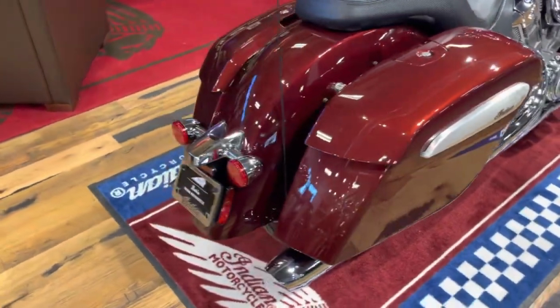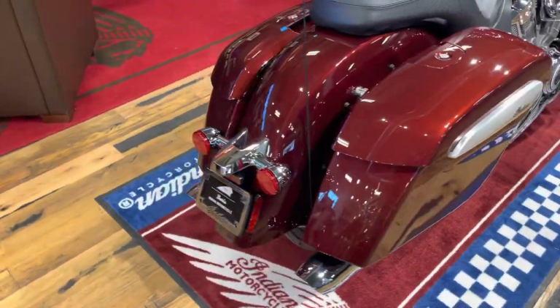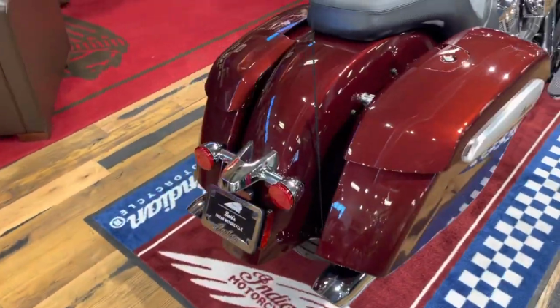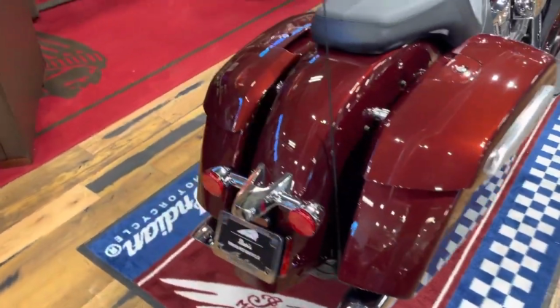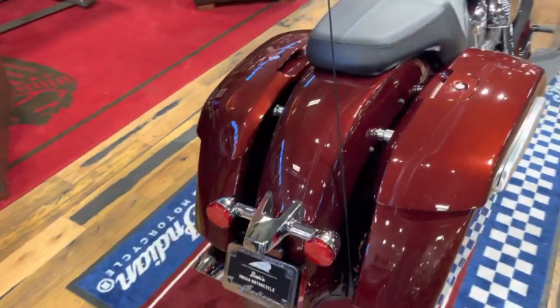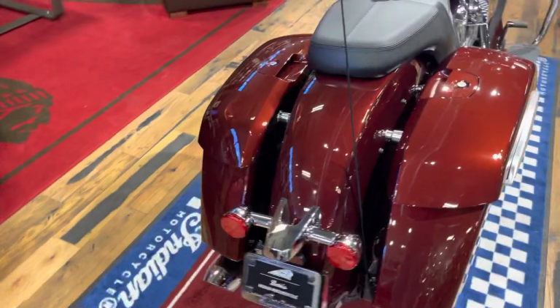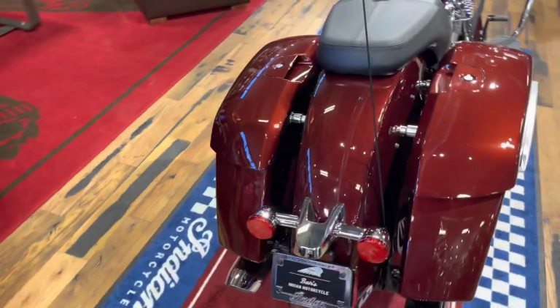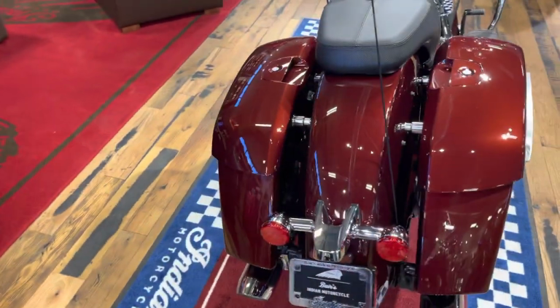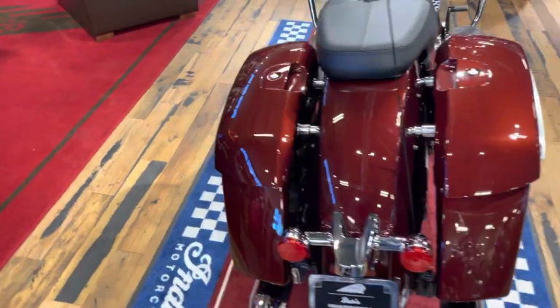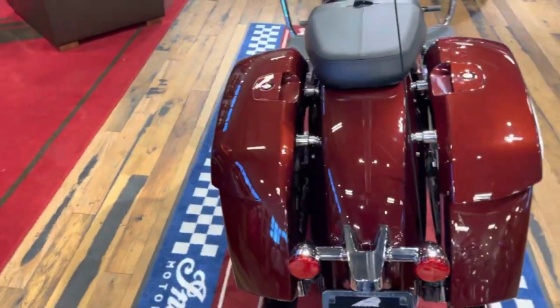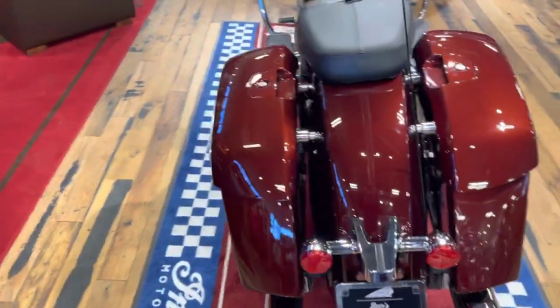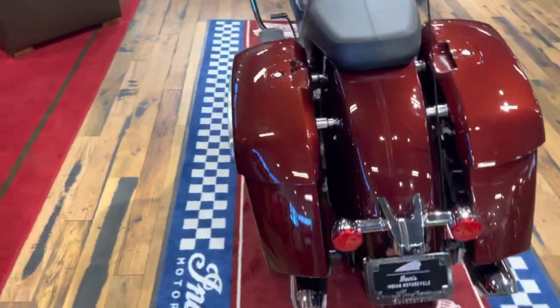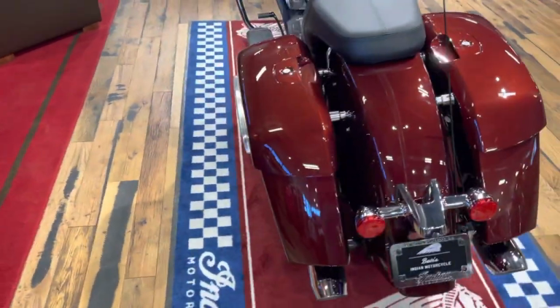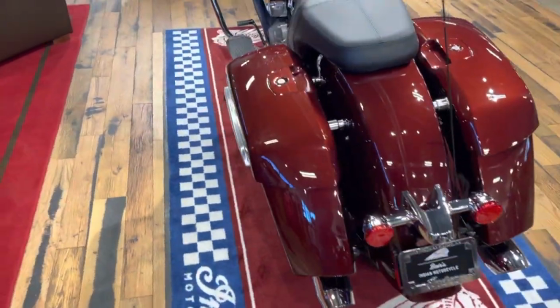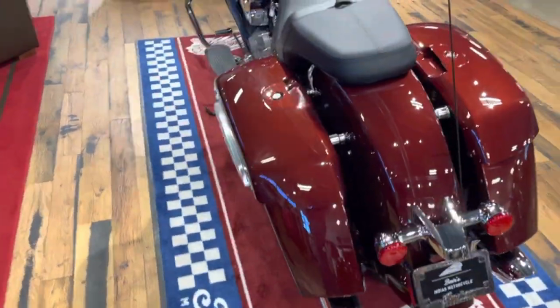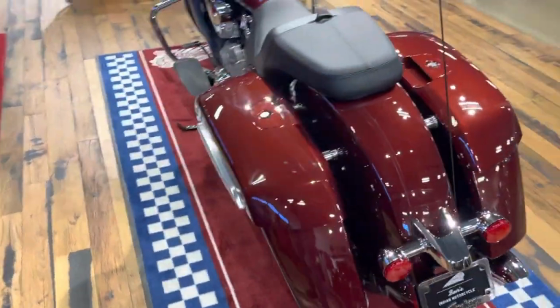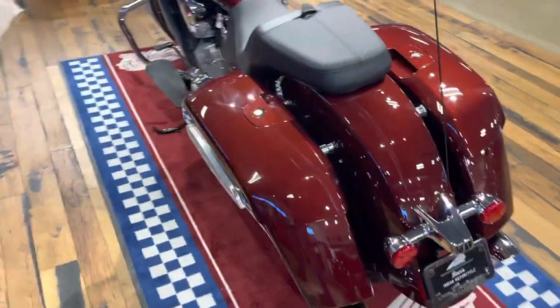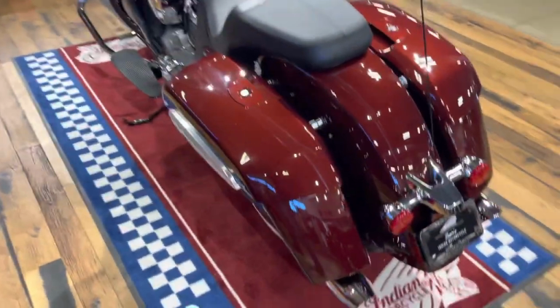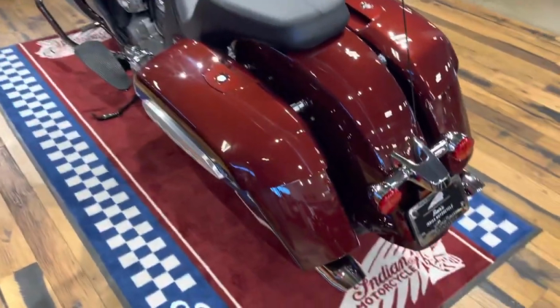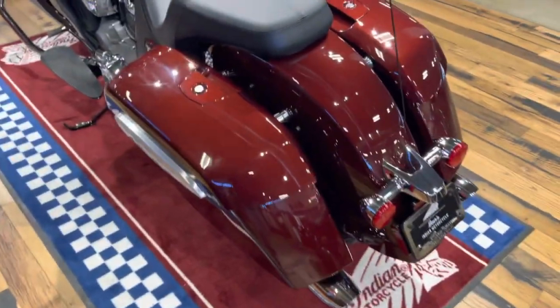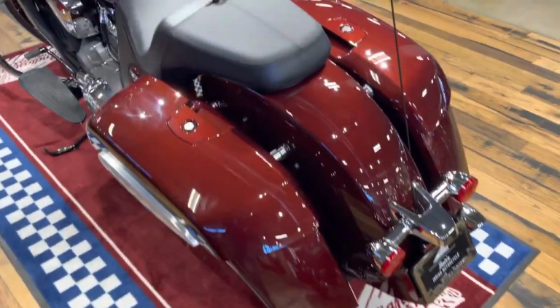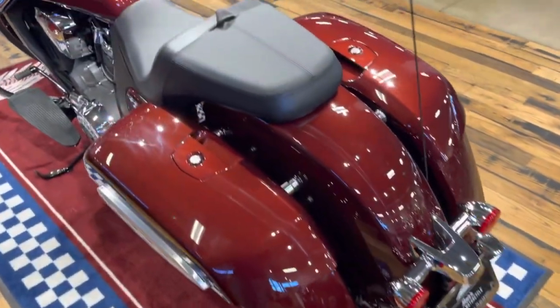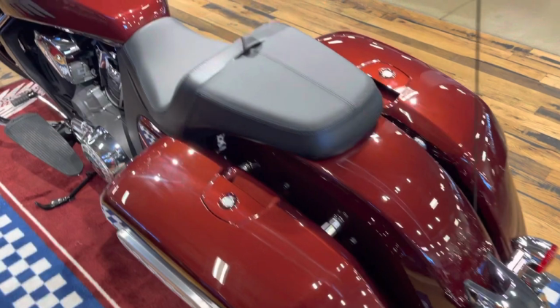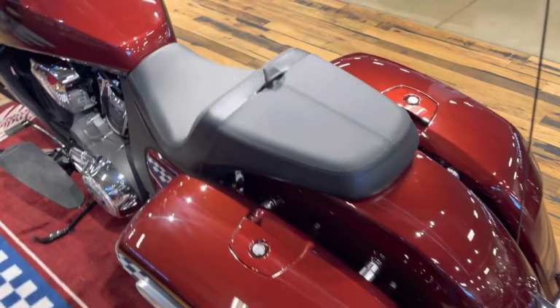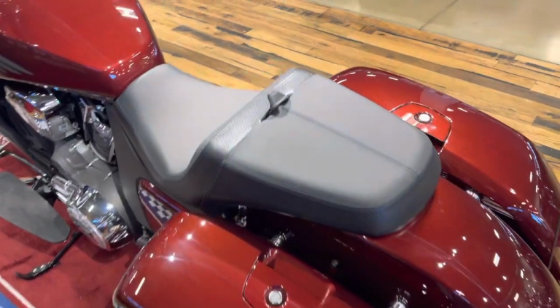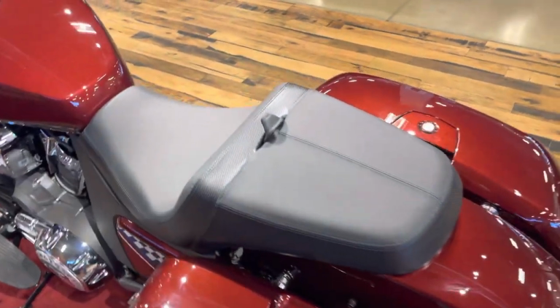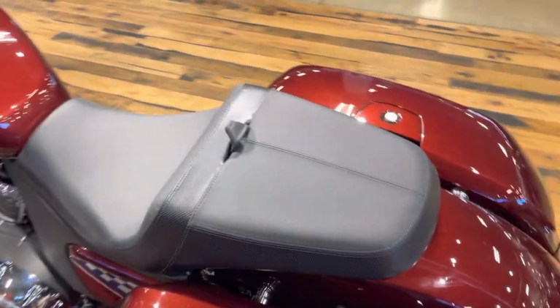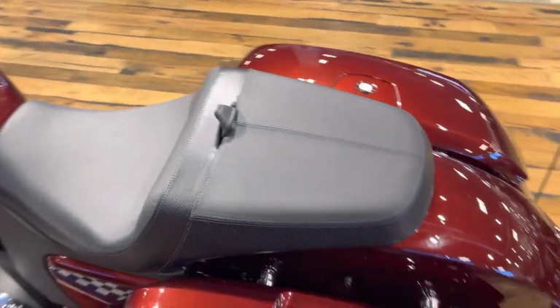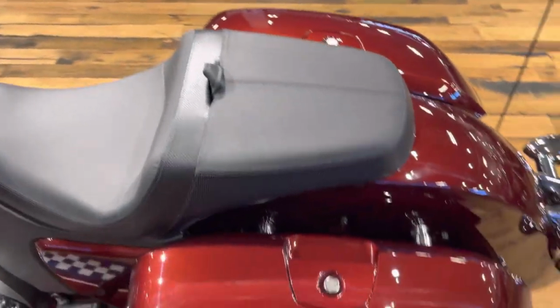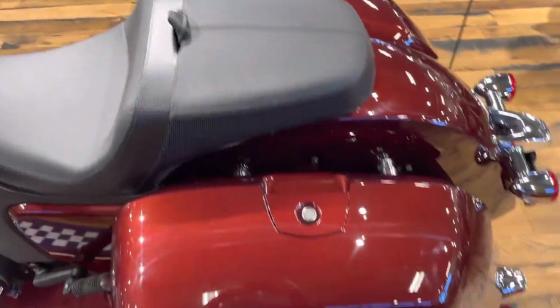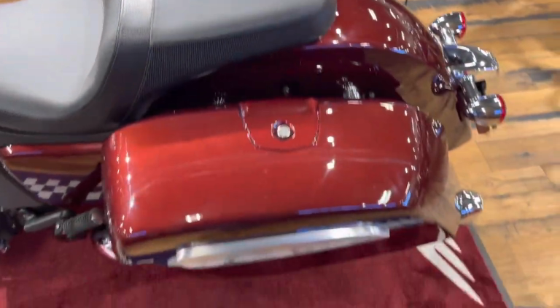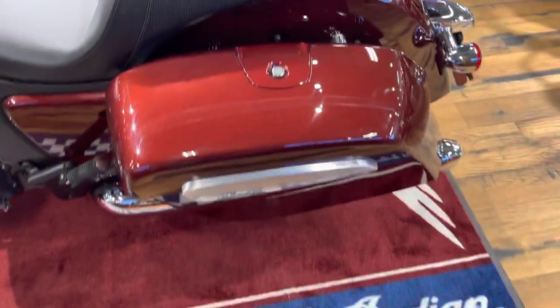It likes to rev, but it makes power from the bottom all the way to the top. Awesome motorcycle. I would consider it a muscle bagger in my opinion.